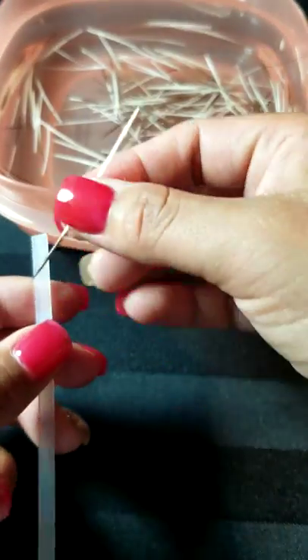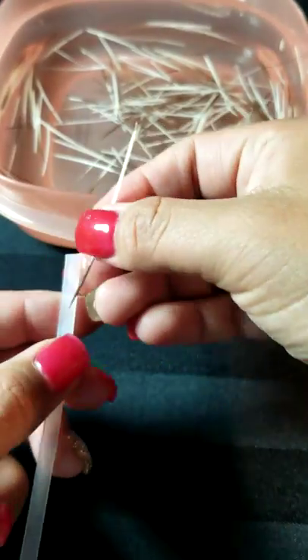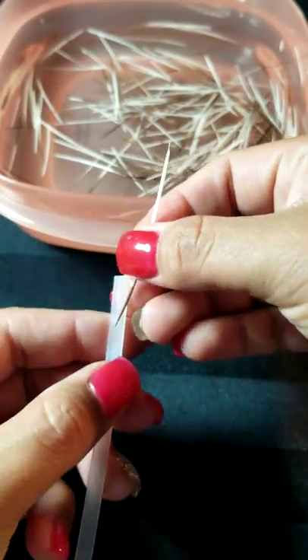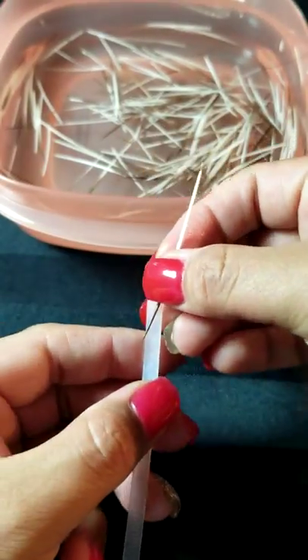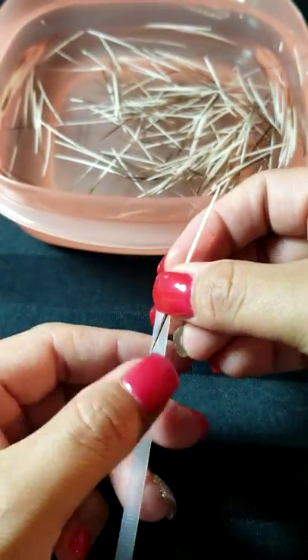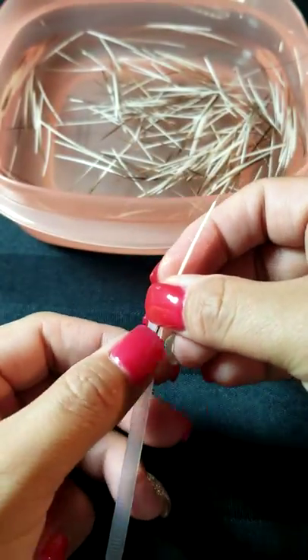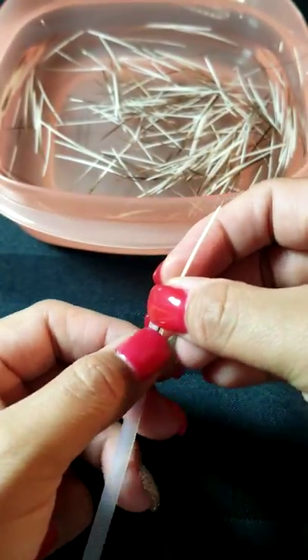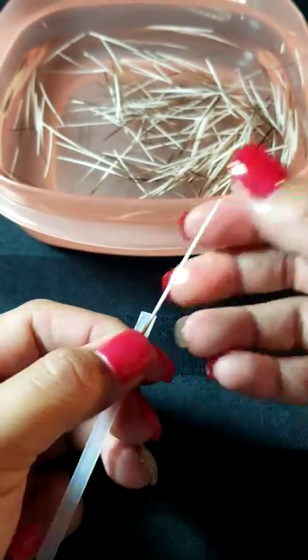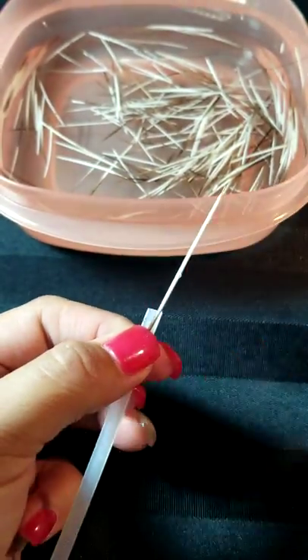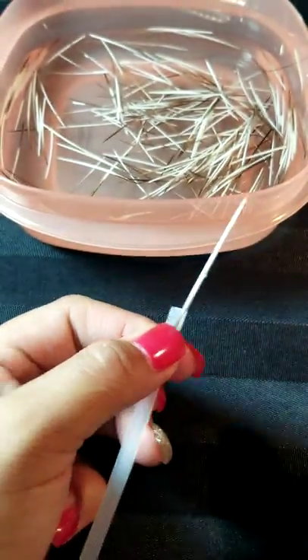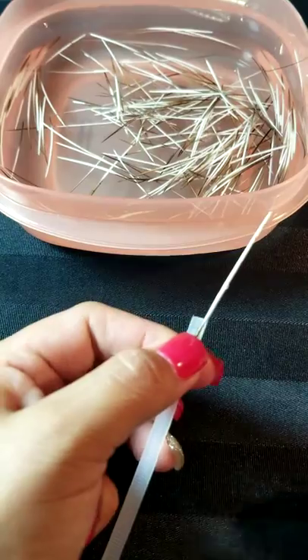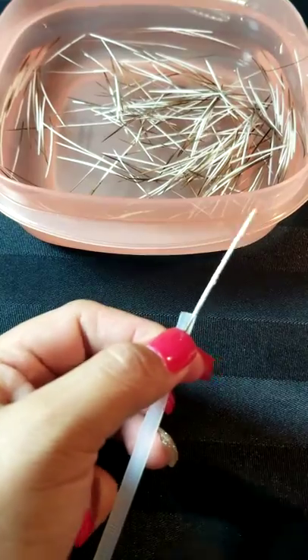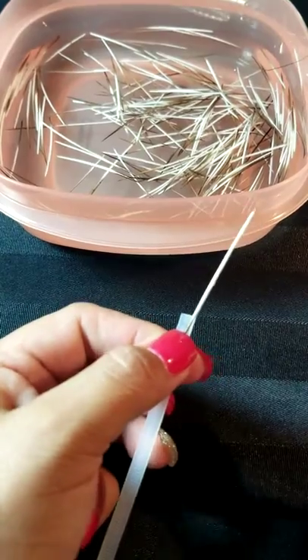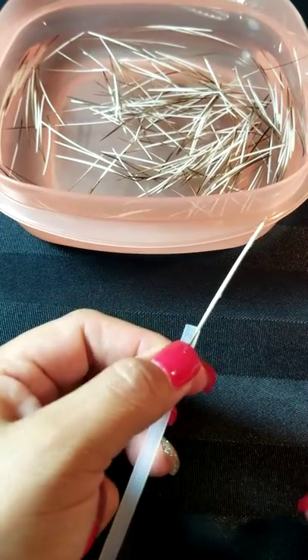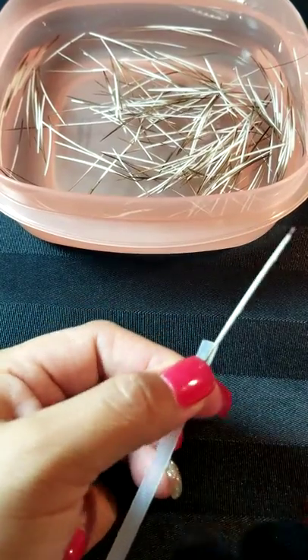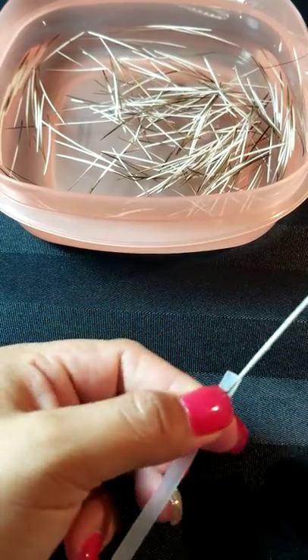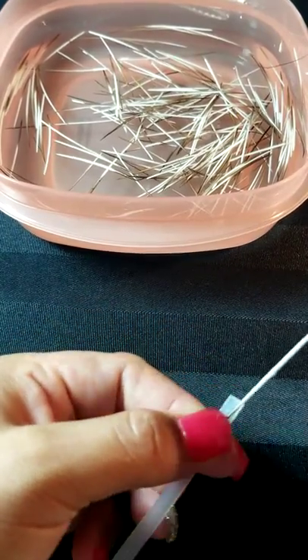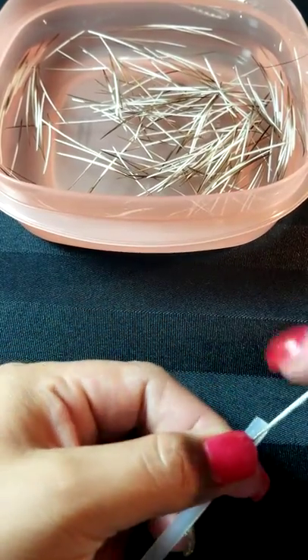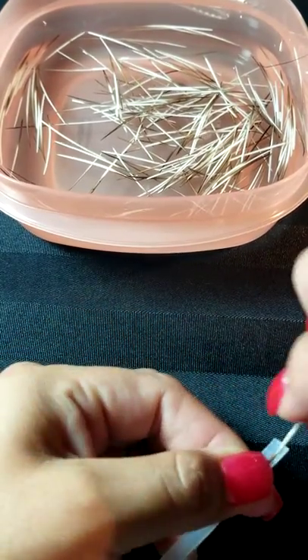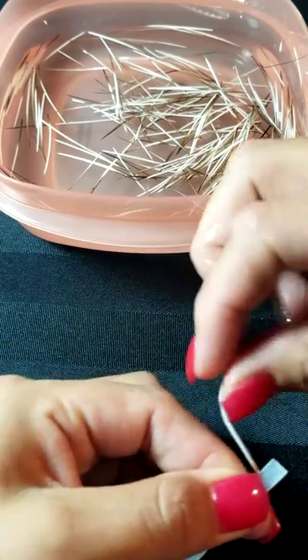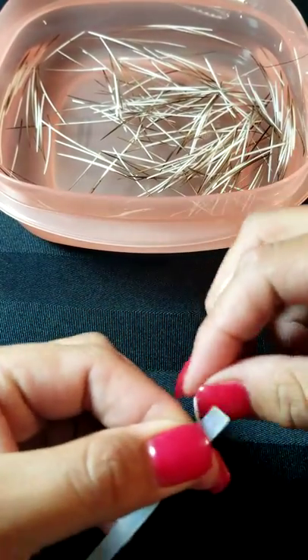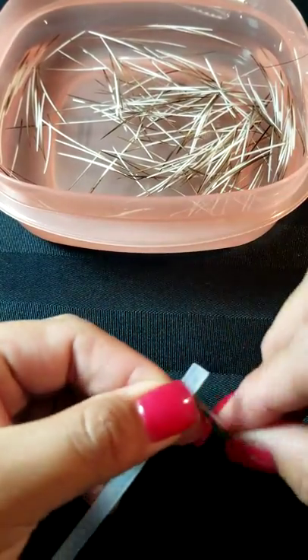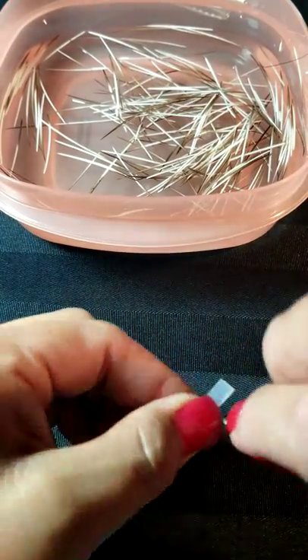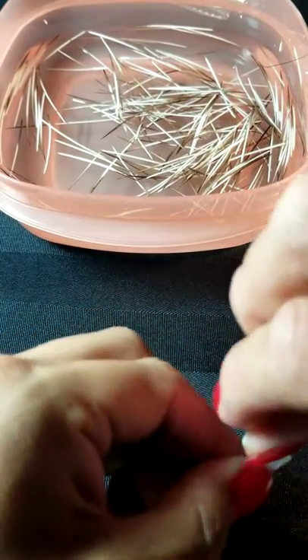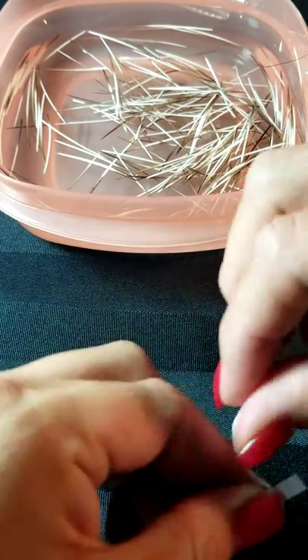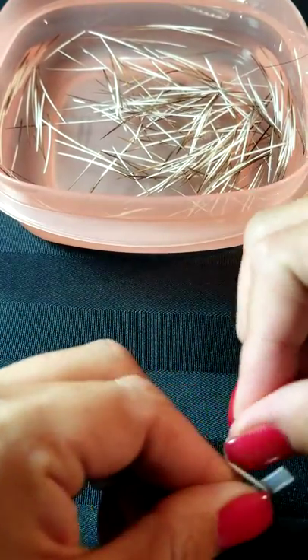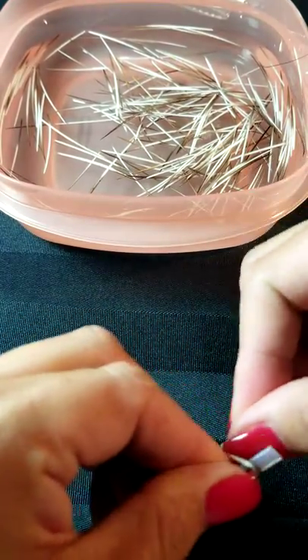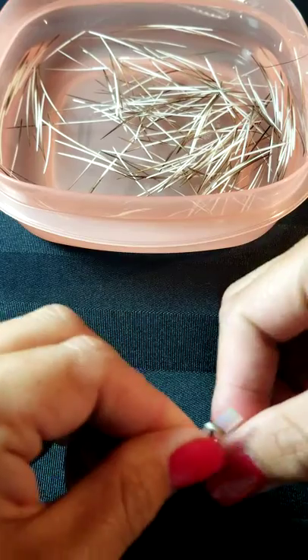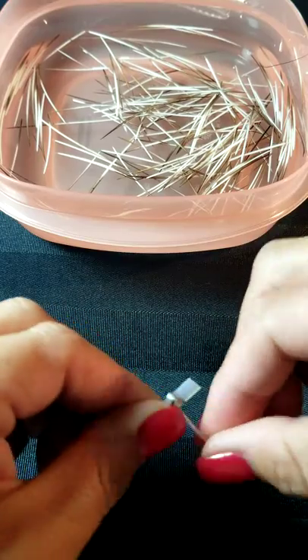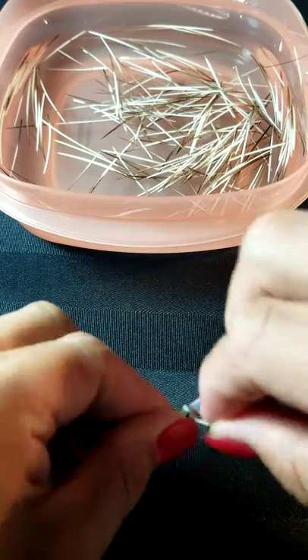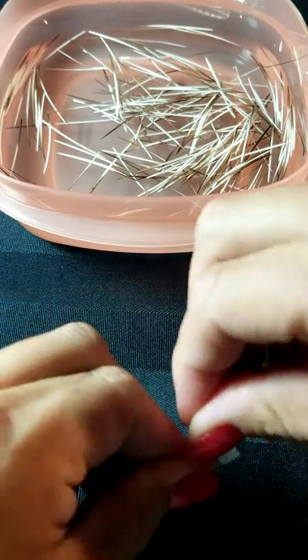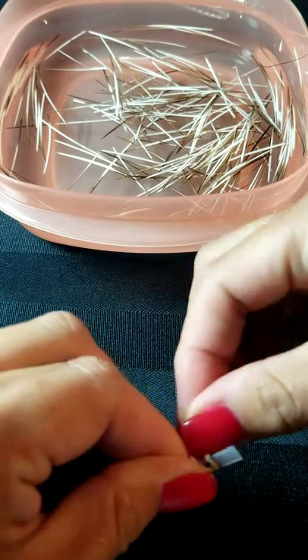You're going to put the sharp part down like this and hold it in place with your thumb. Then you're going to begin to wrap — wrap down that sharp edge that you've bent in.